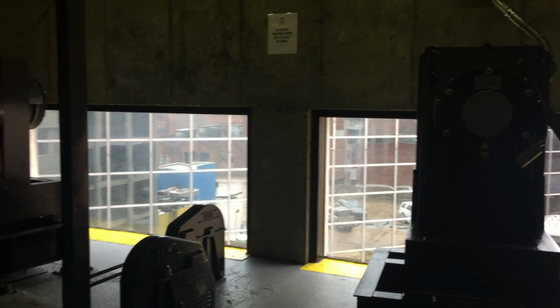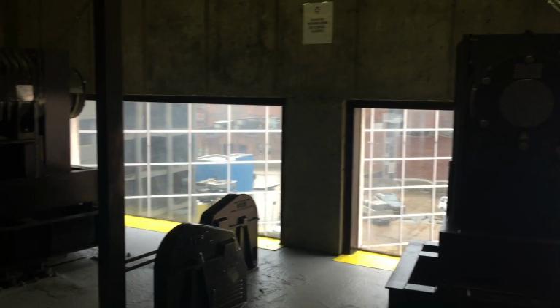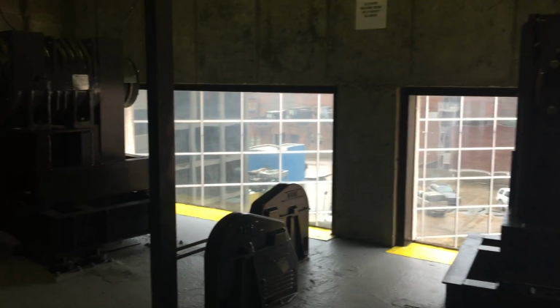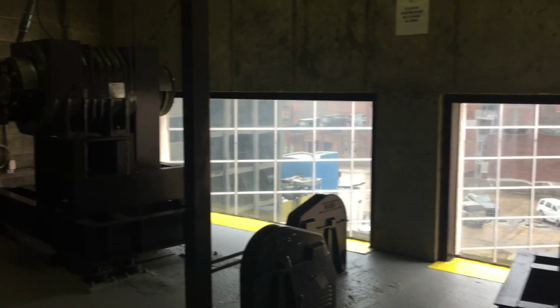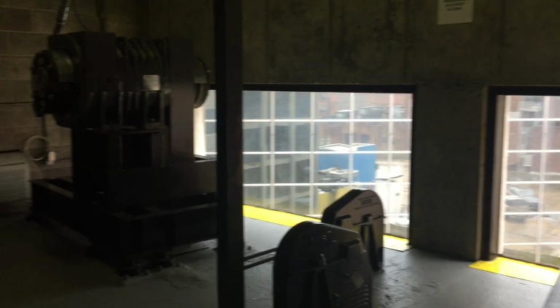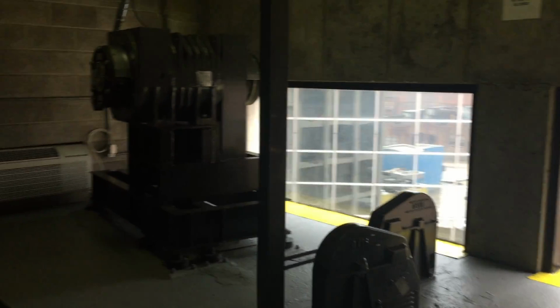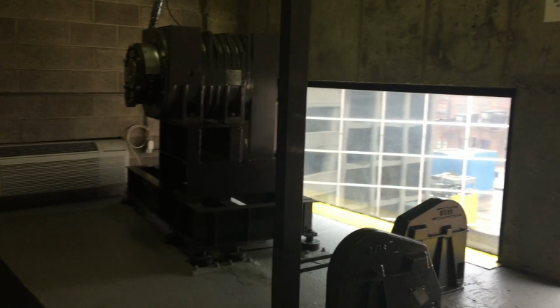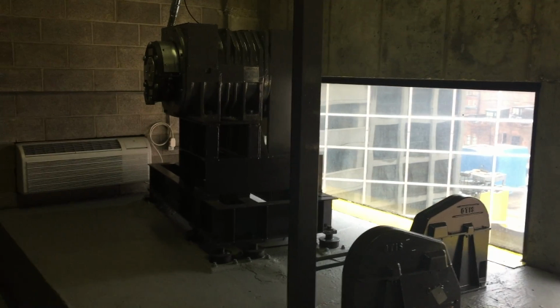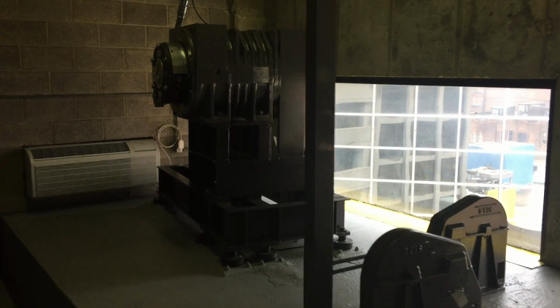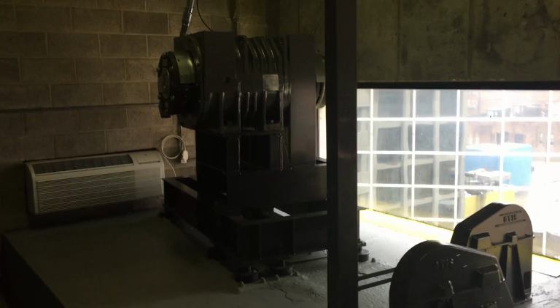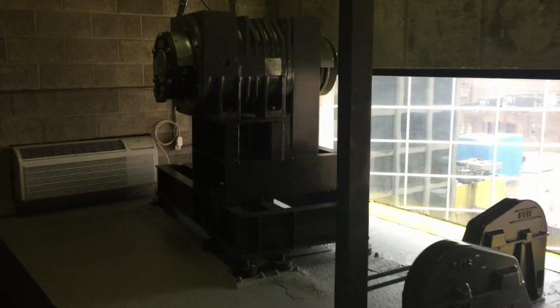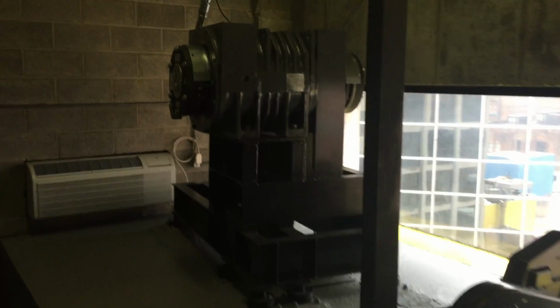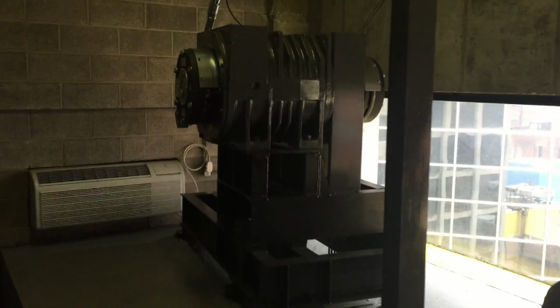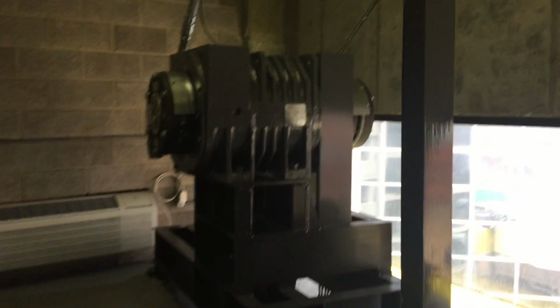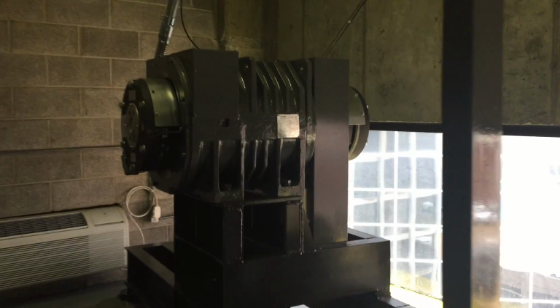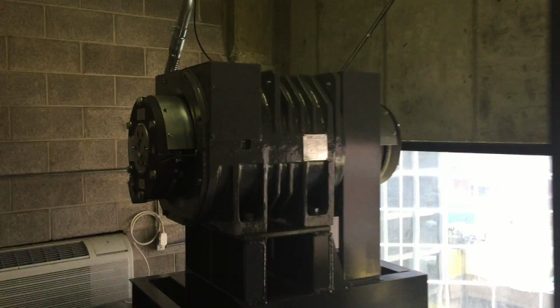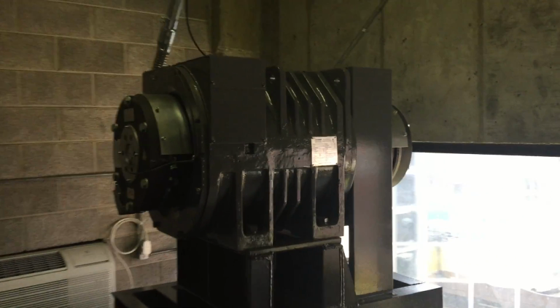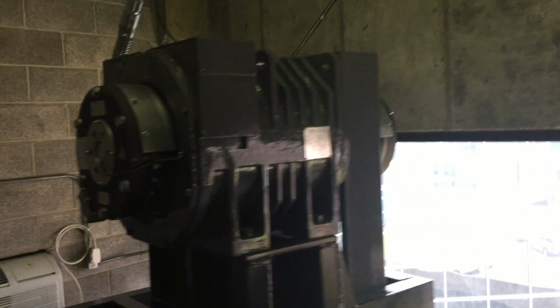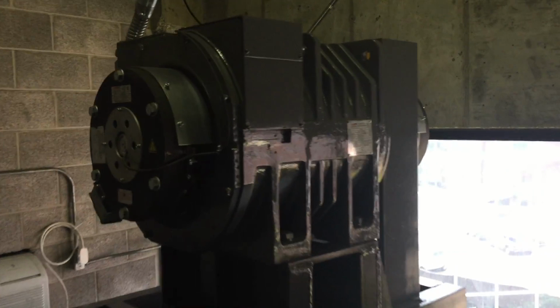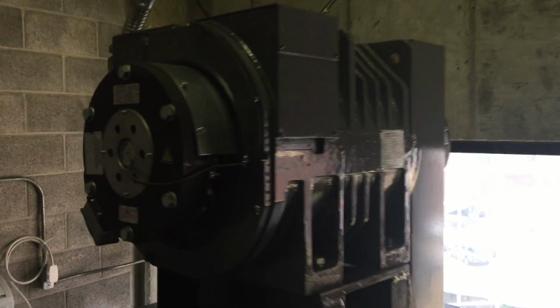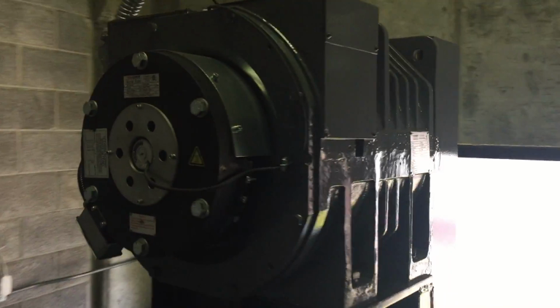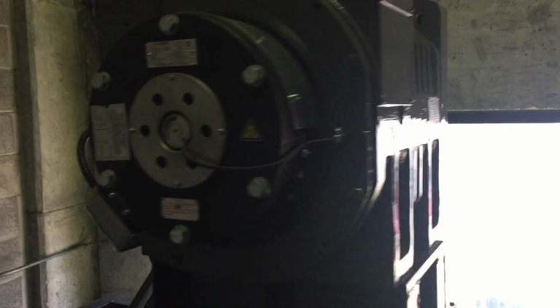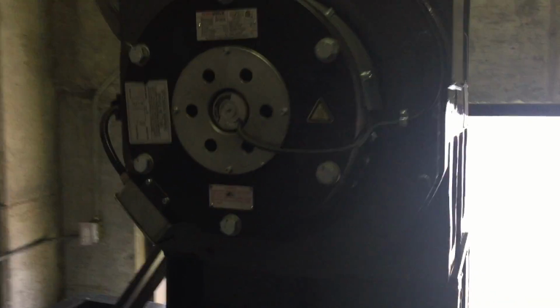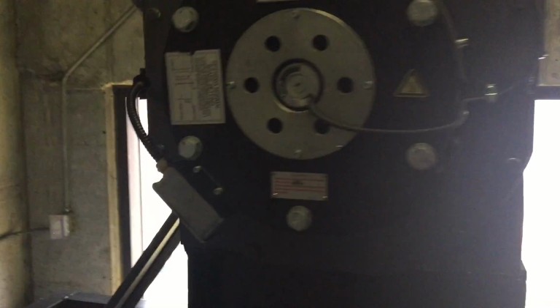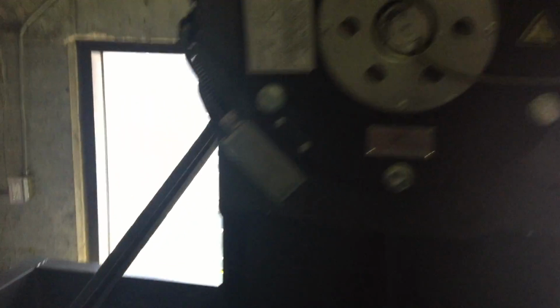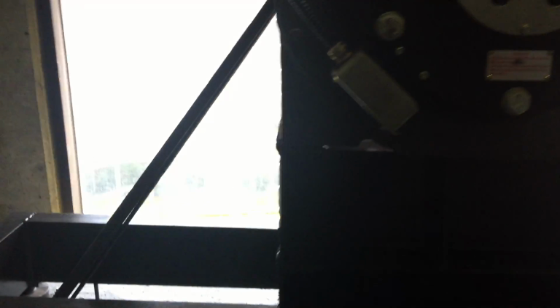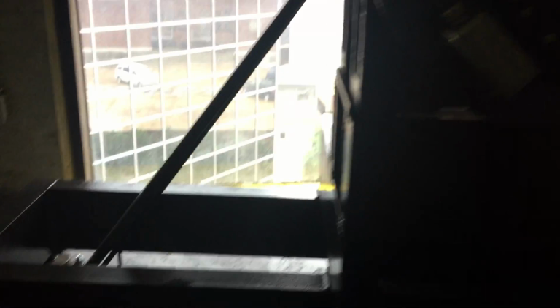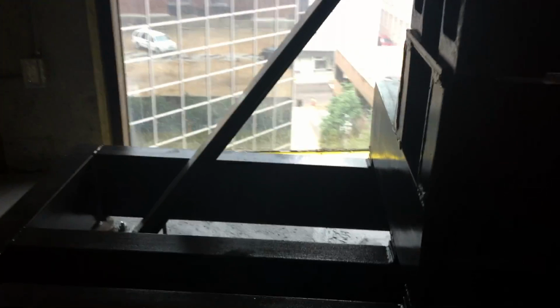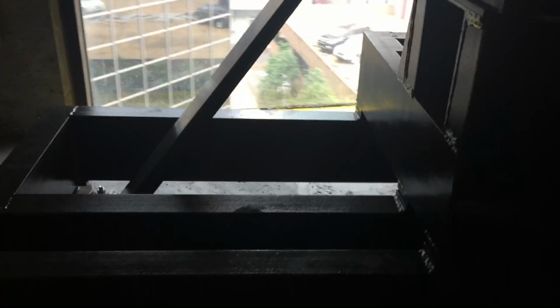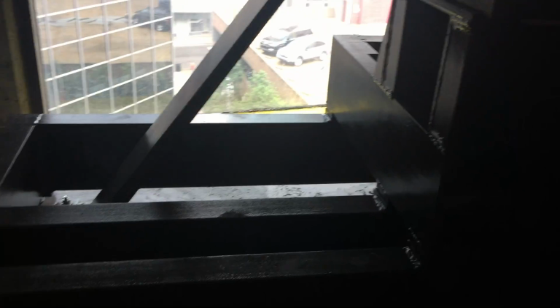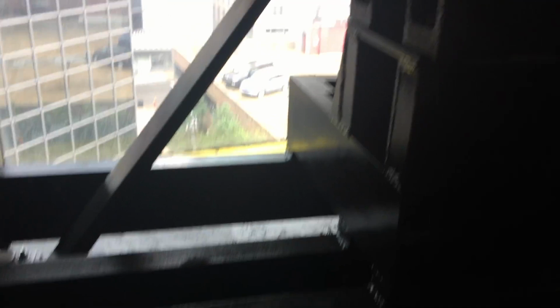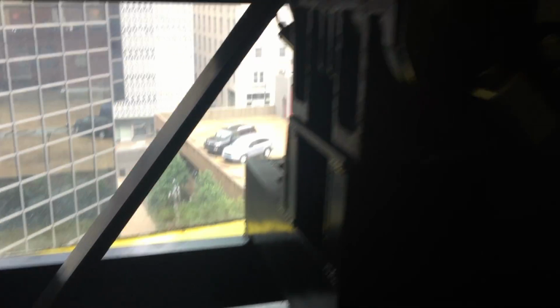Here's a brand new elevator machine room that we just modernized. There's the motor, got a brake right there on the end. Here you can see the ropes going down to the elevator on one side.